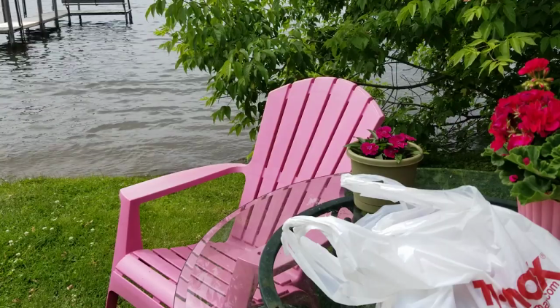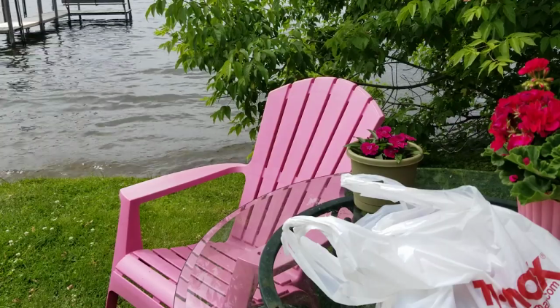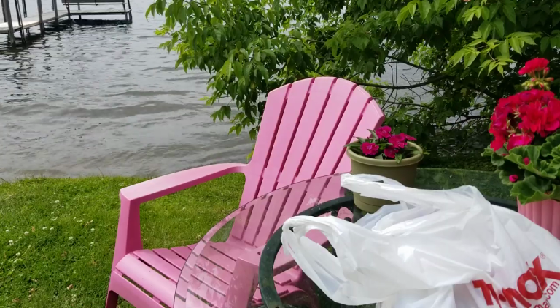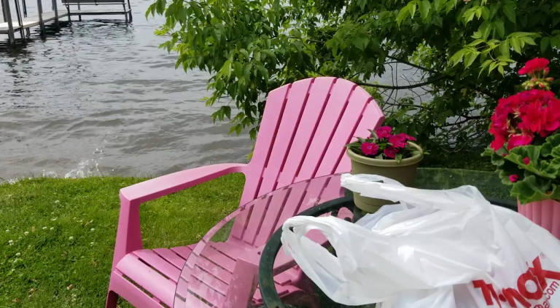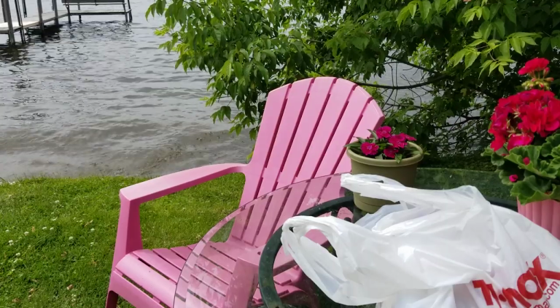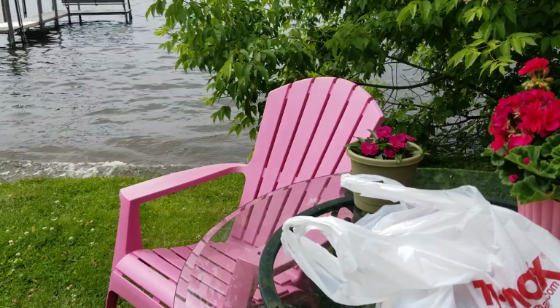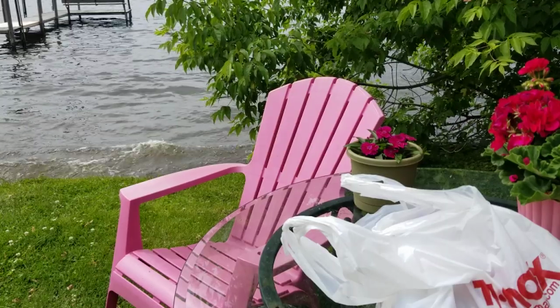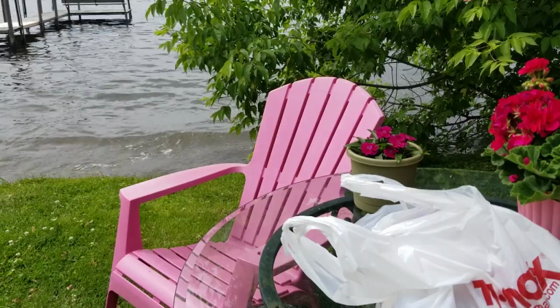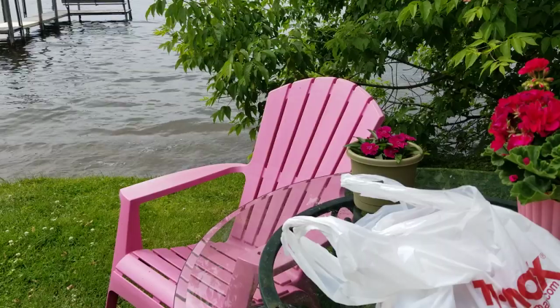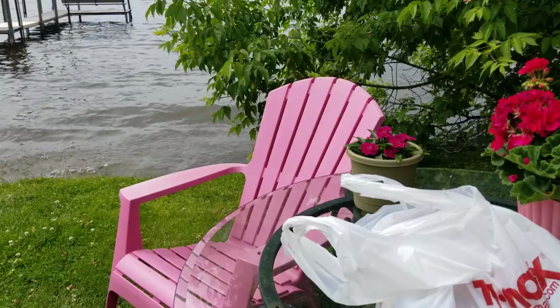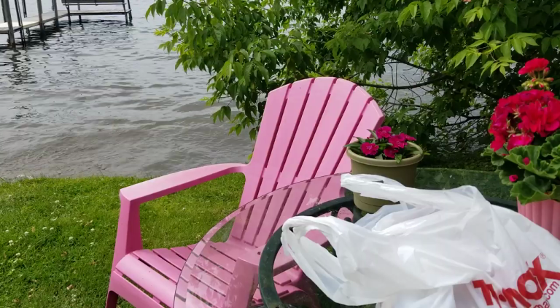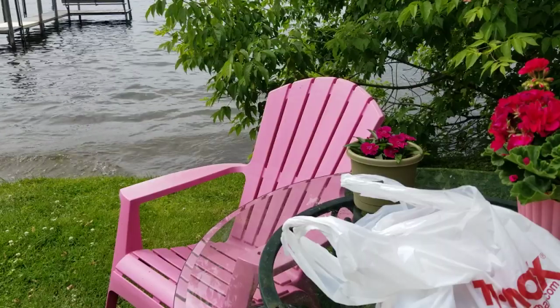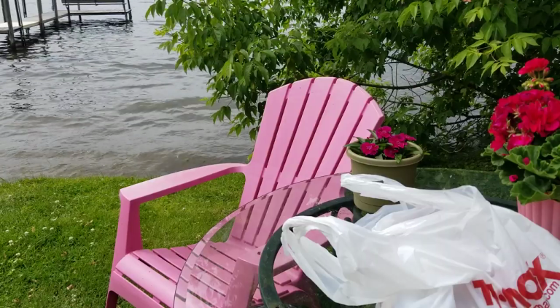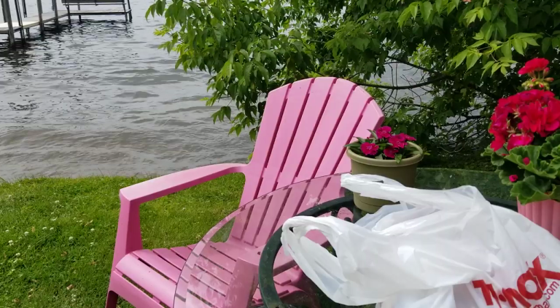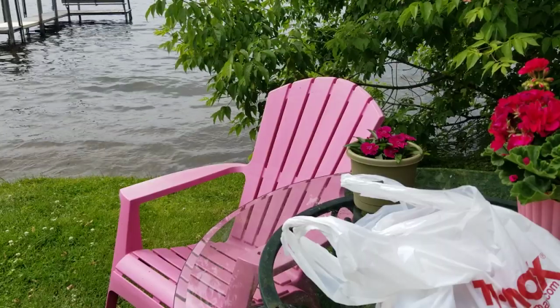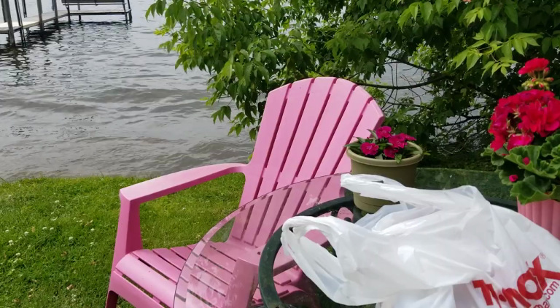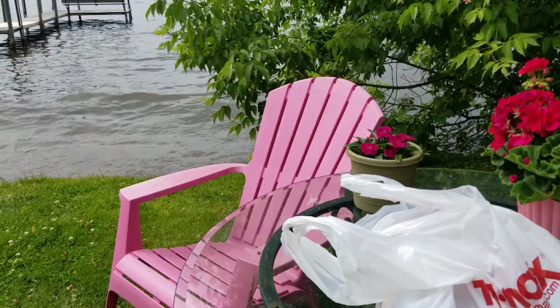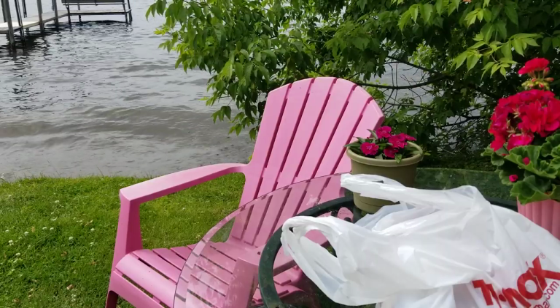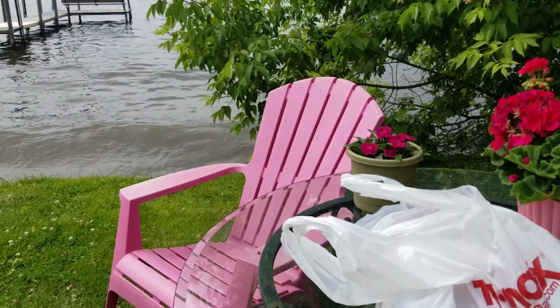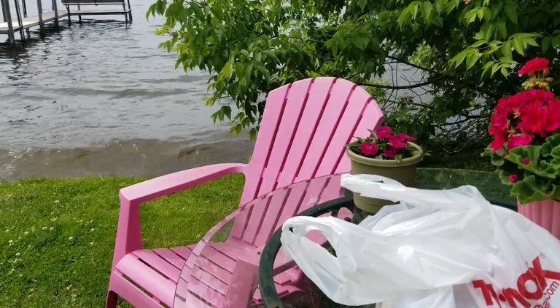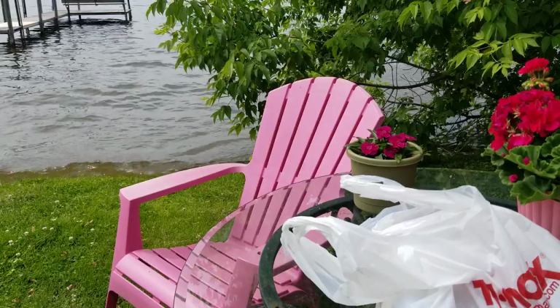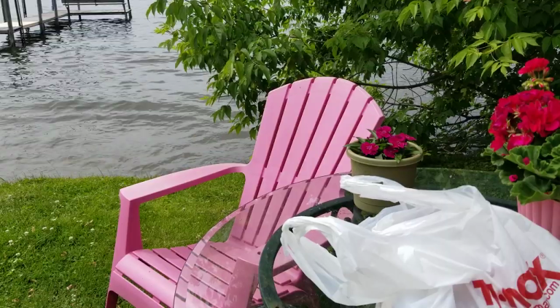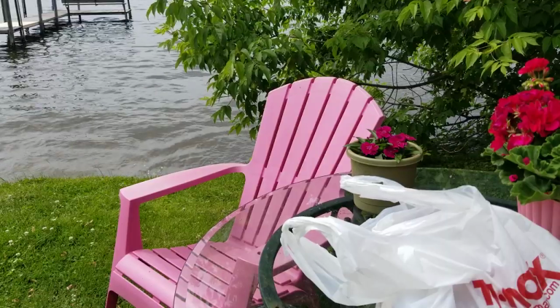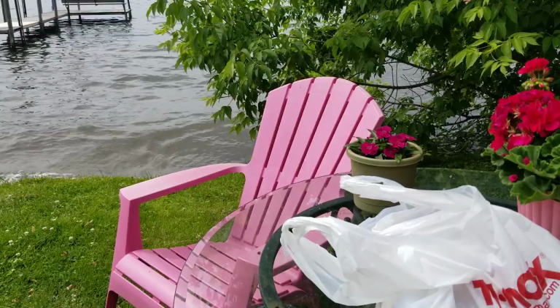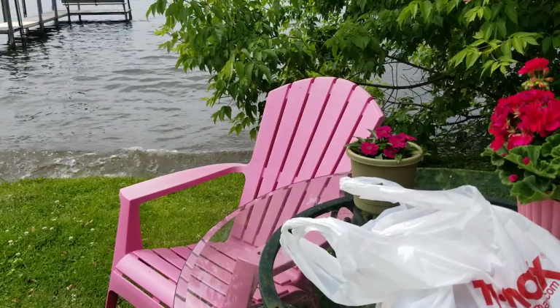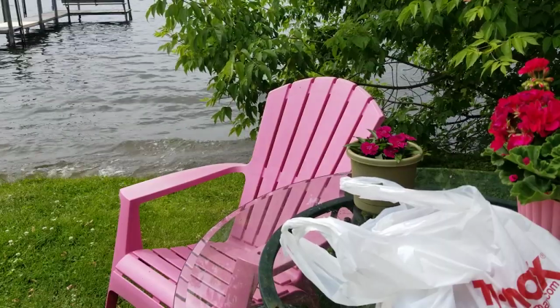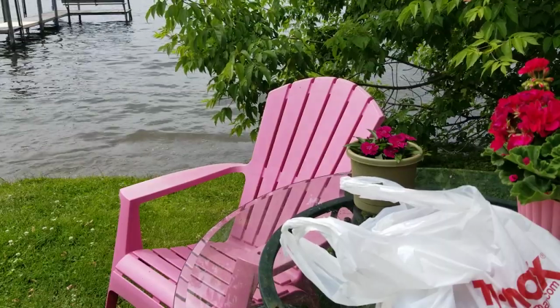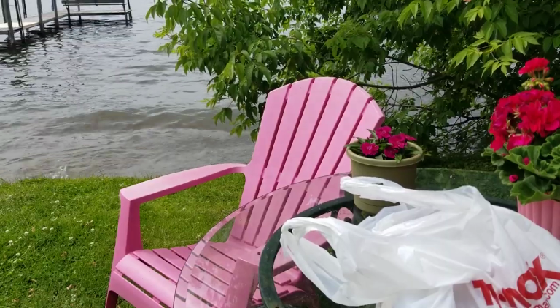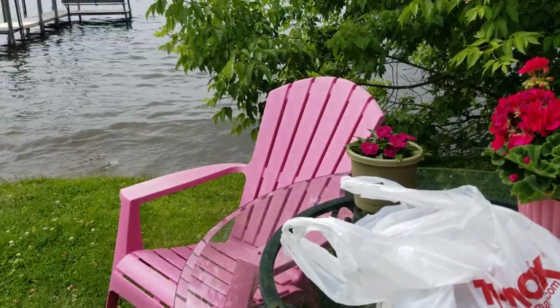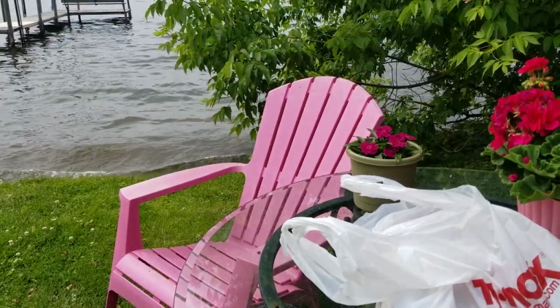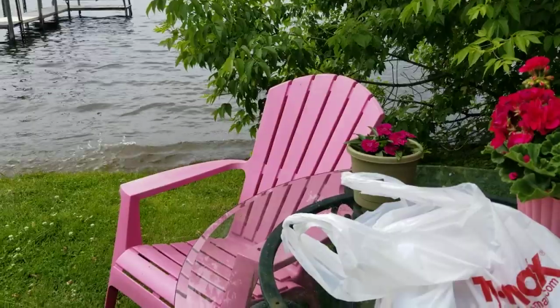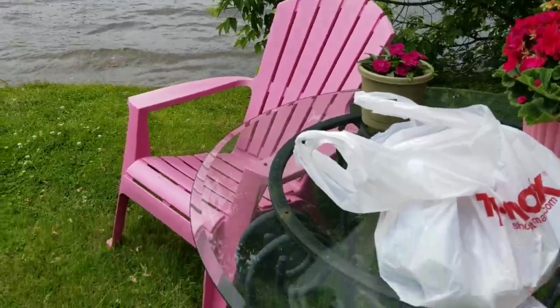I went to TJ Maxx today and I did a purse video, but the tape dropped midstream so I had to do it again.